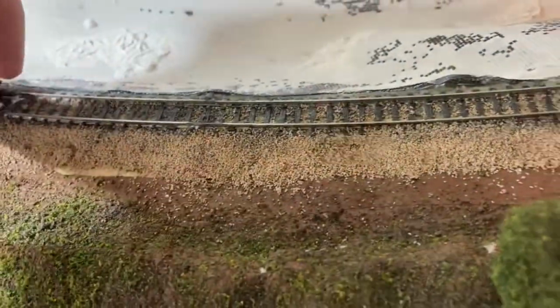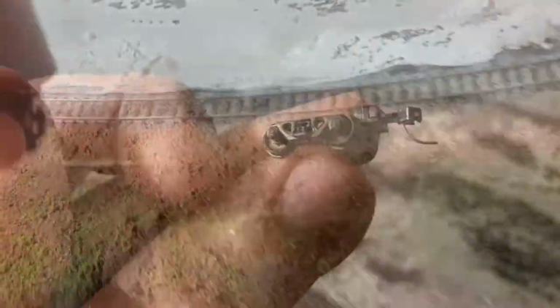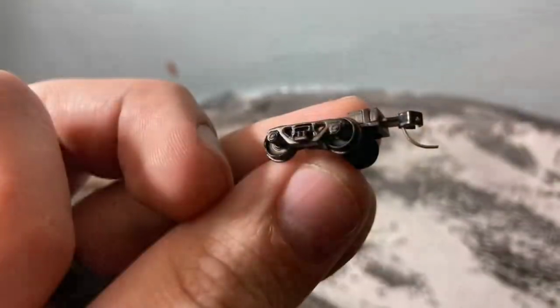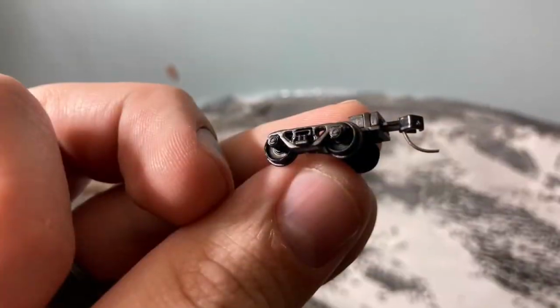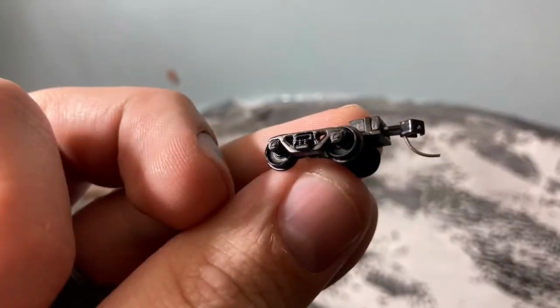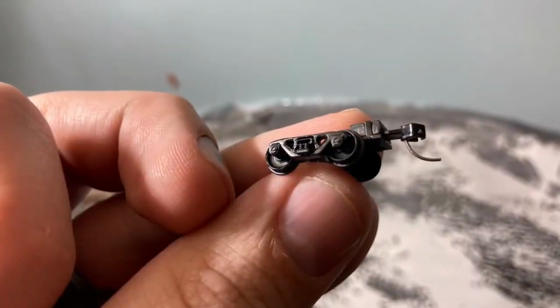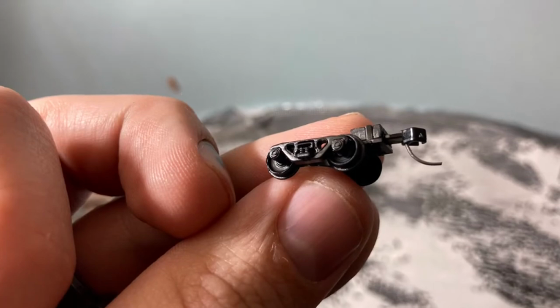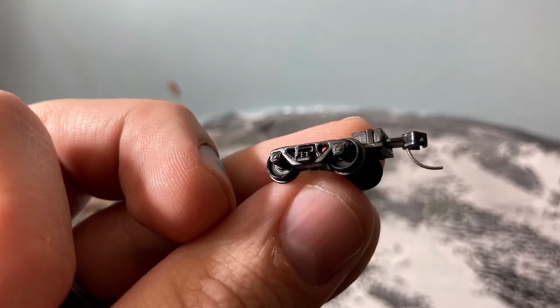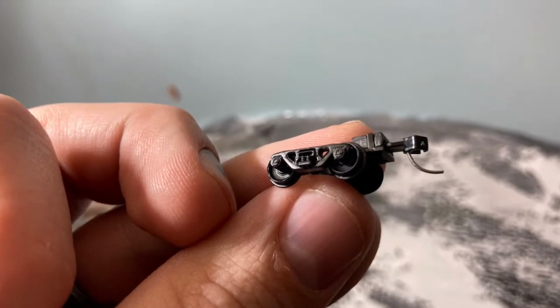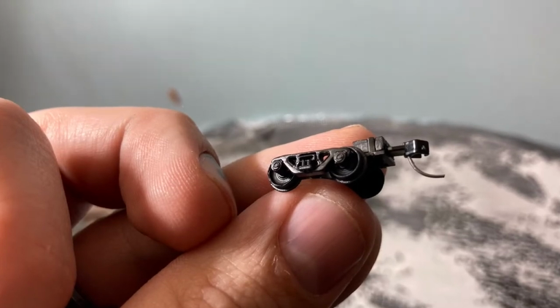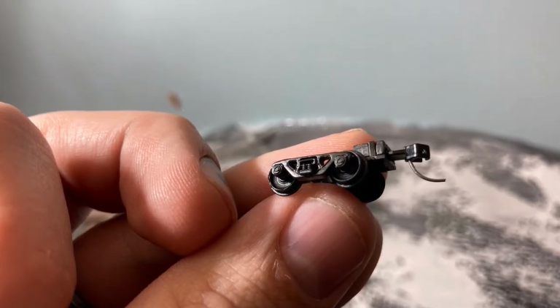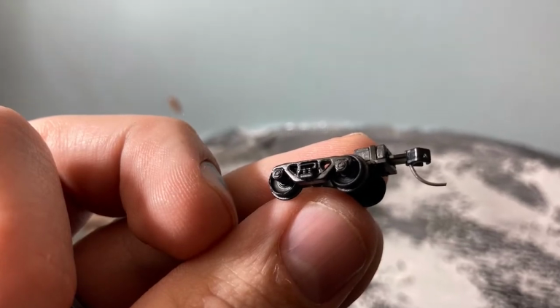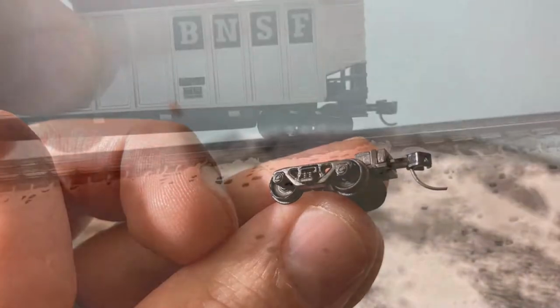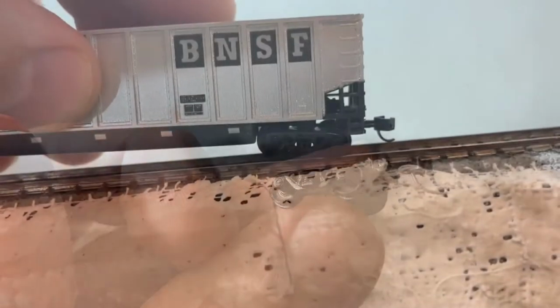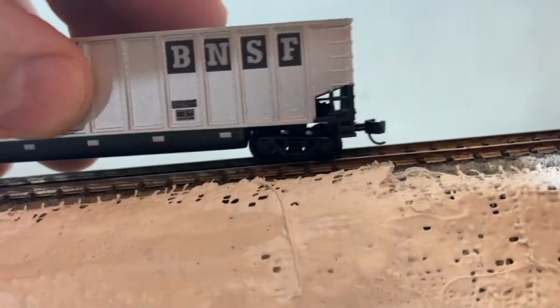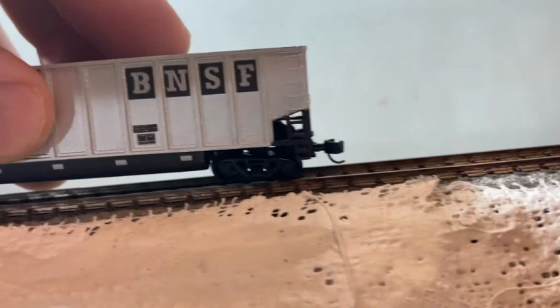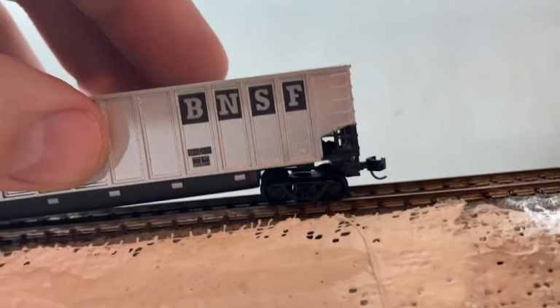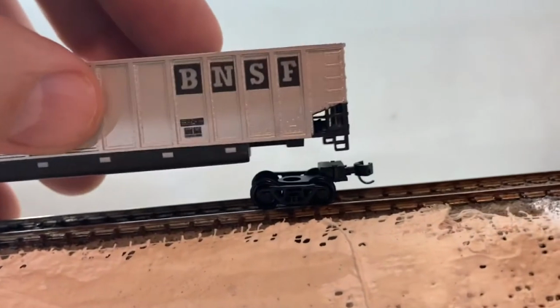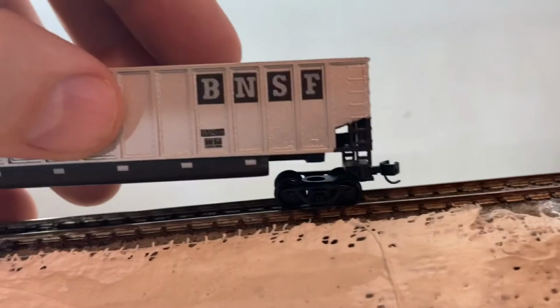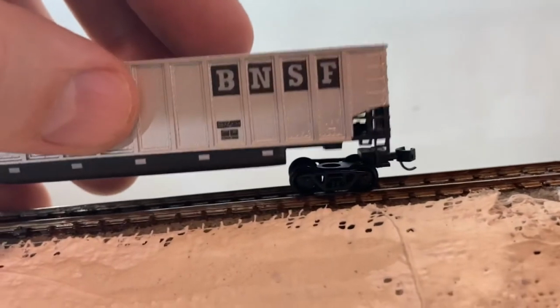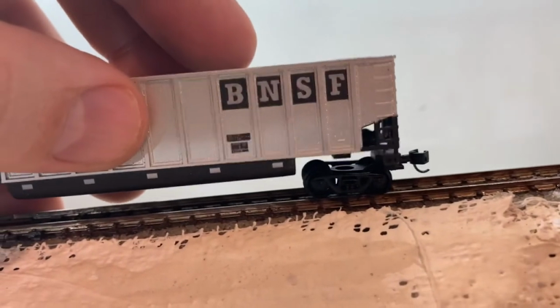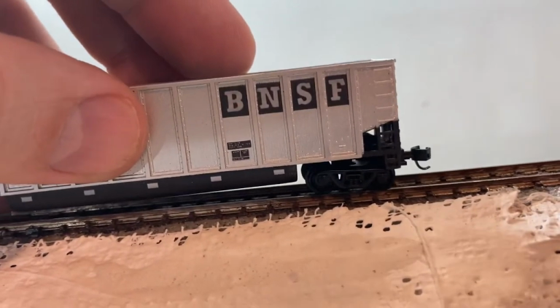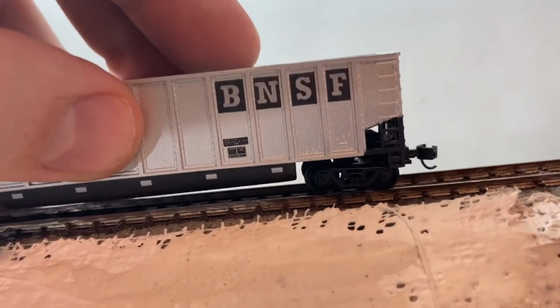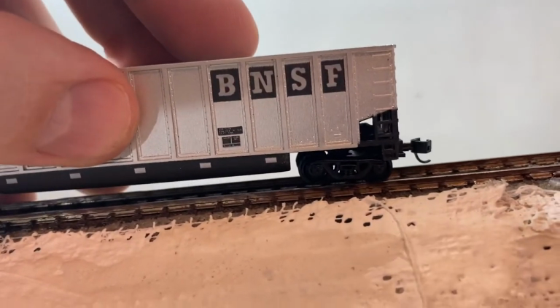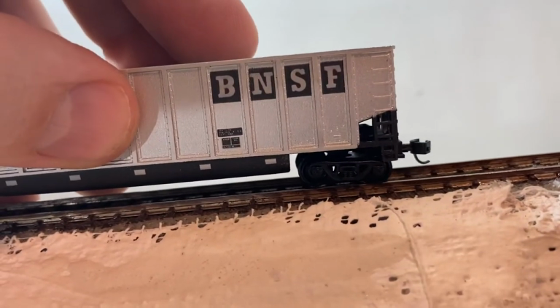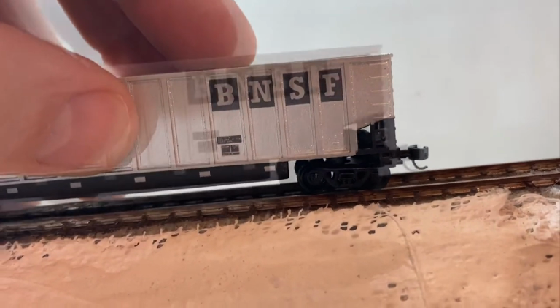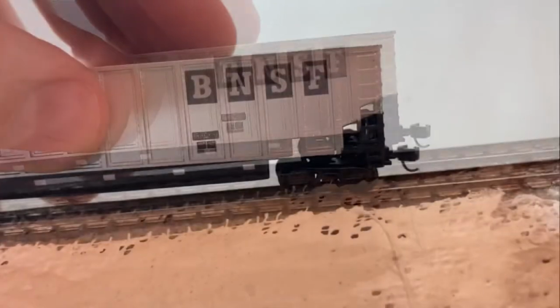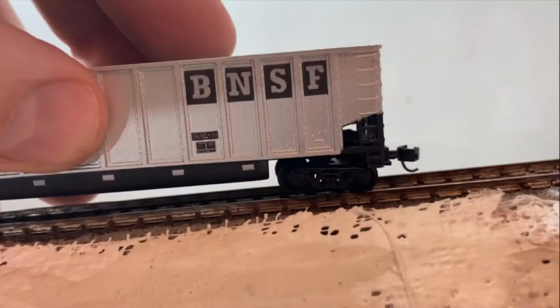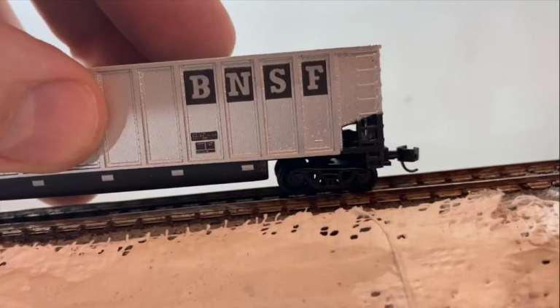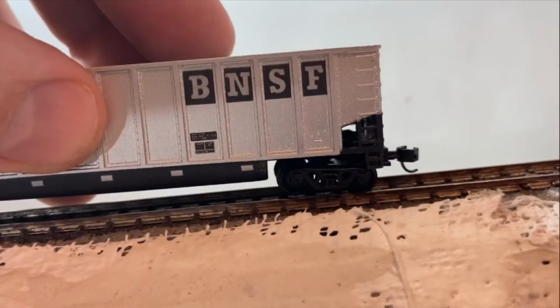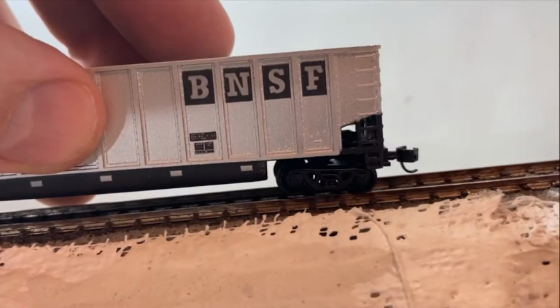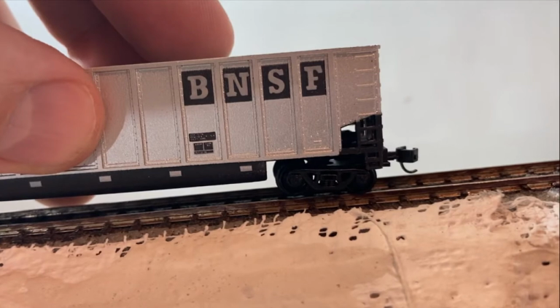The look of them is pretty decent — they look like they're supposed to. The biggest problem with these wheel sets was that the coupler sits way too high, so it makes it almost impossible to use on all except grain cars.